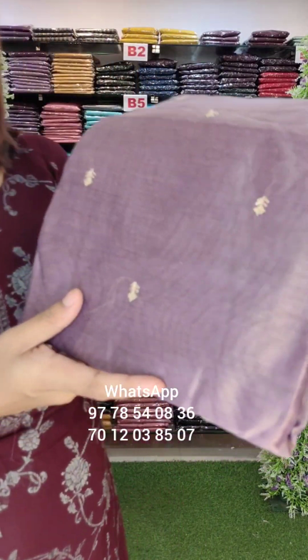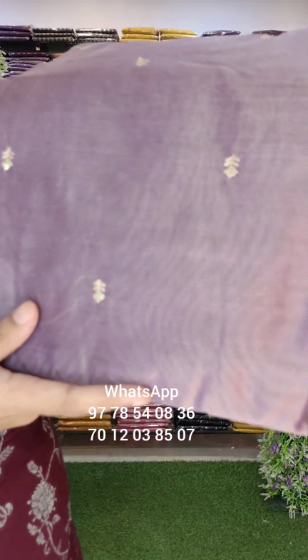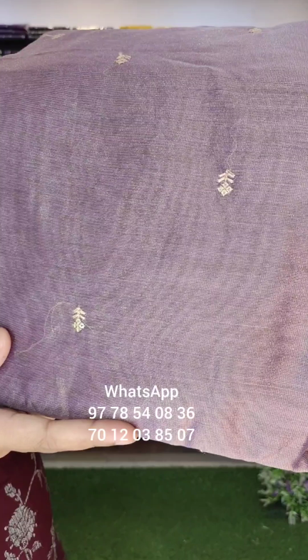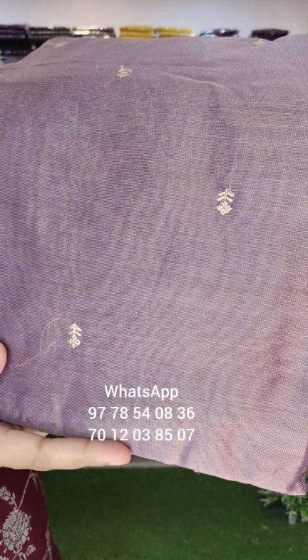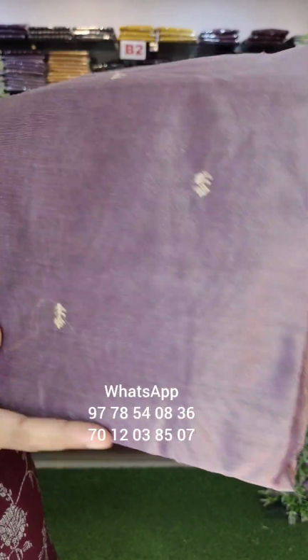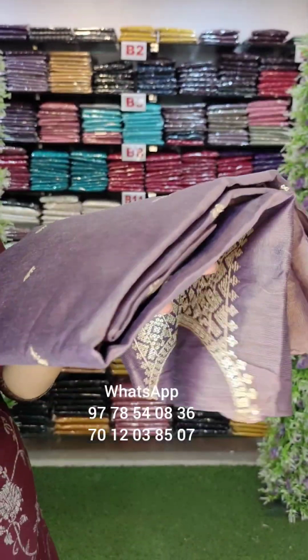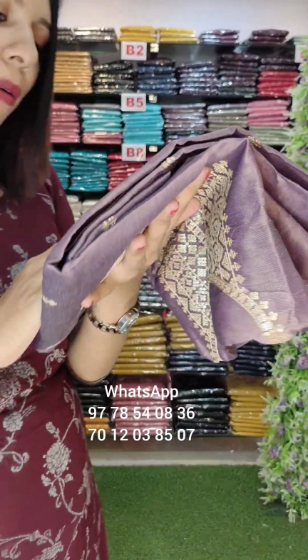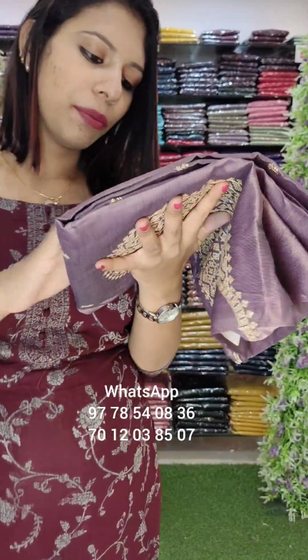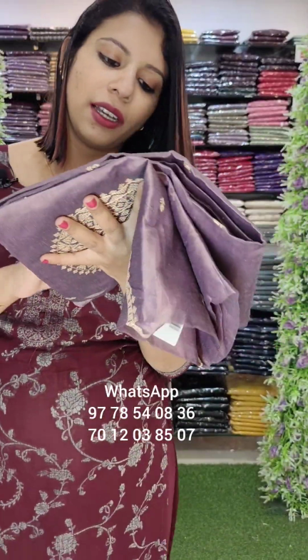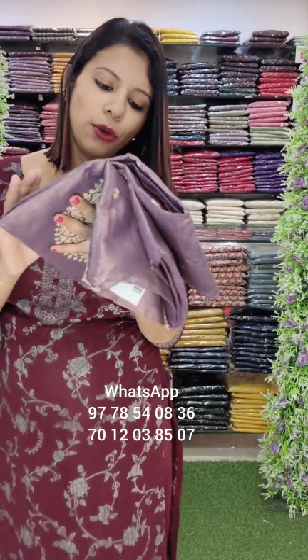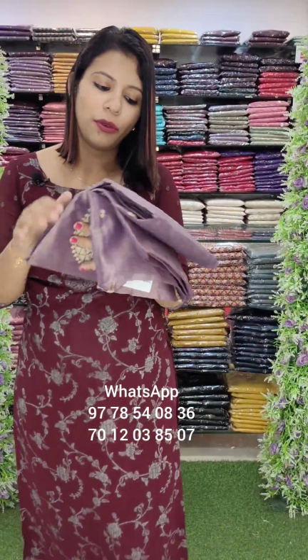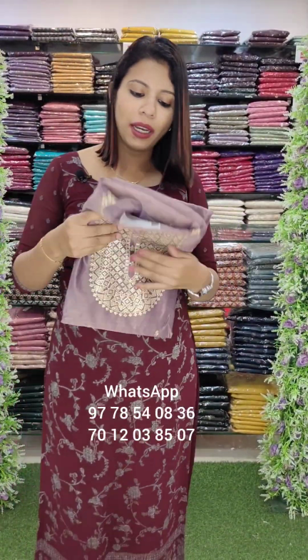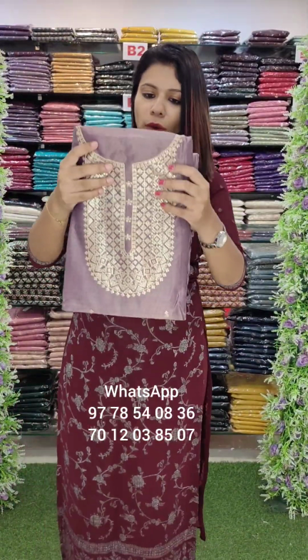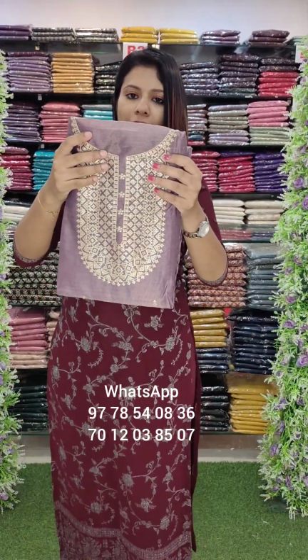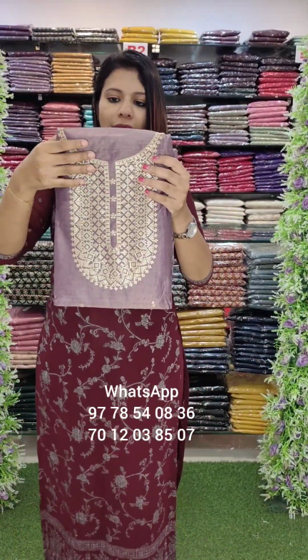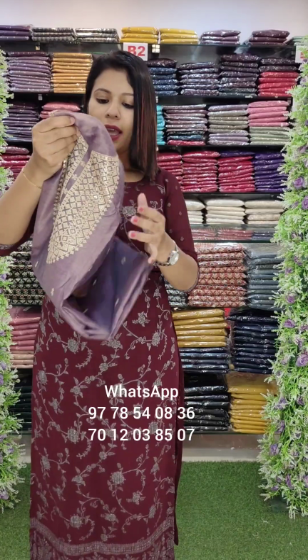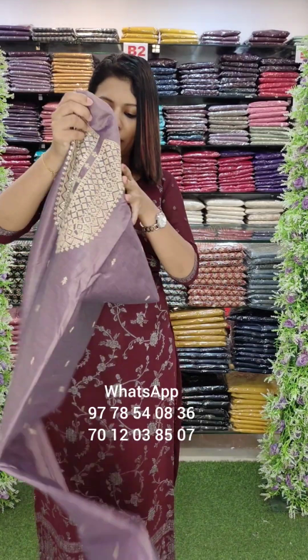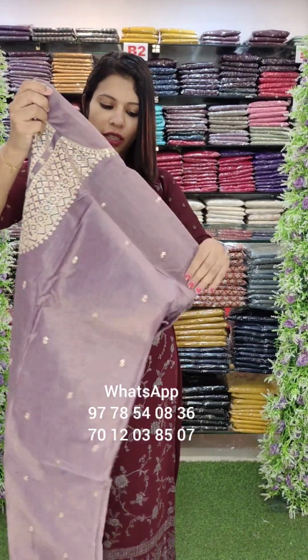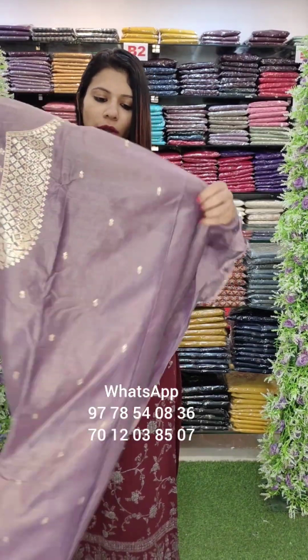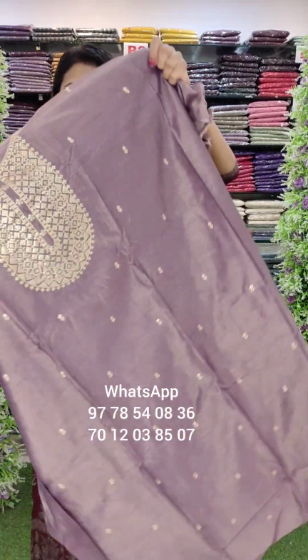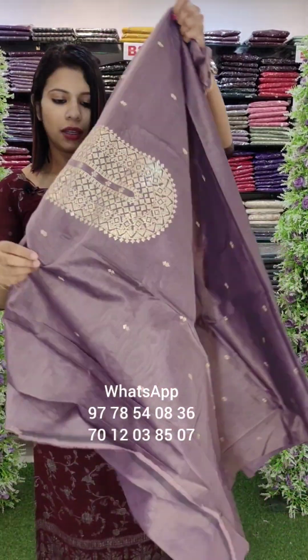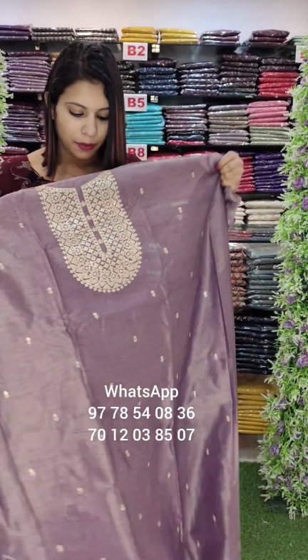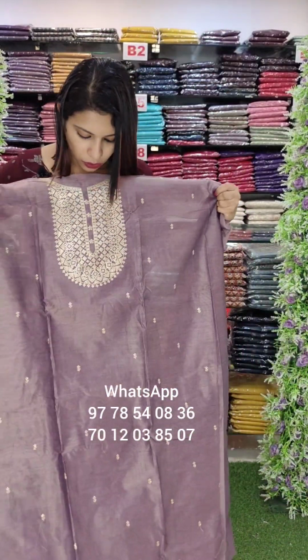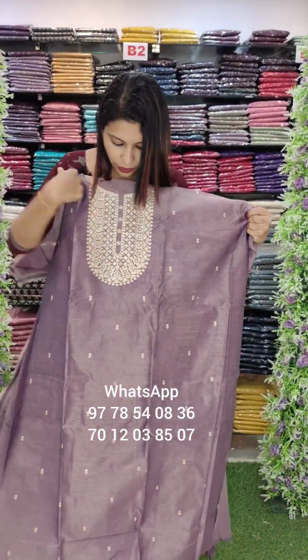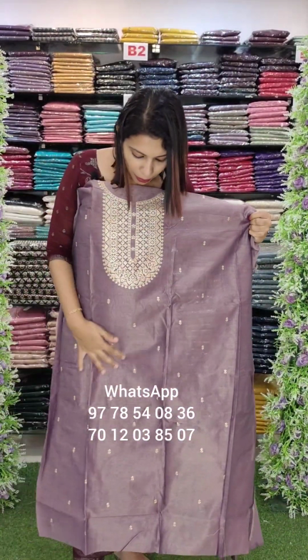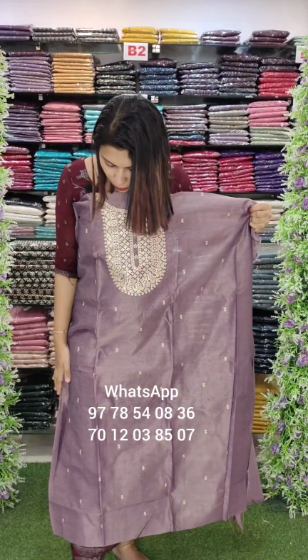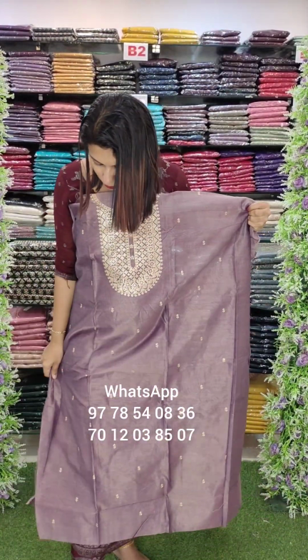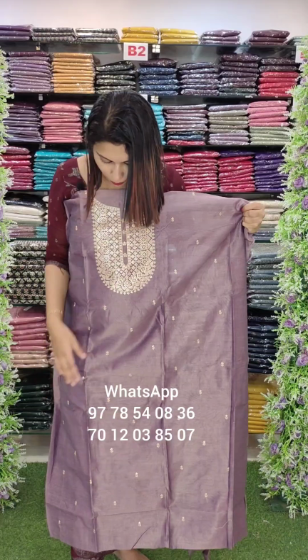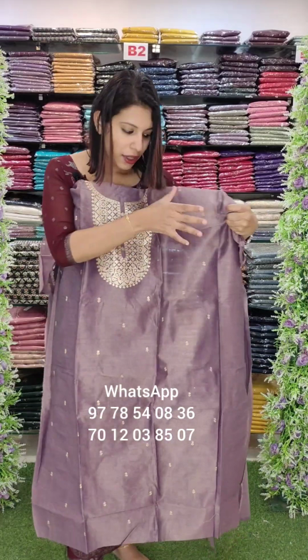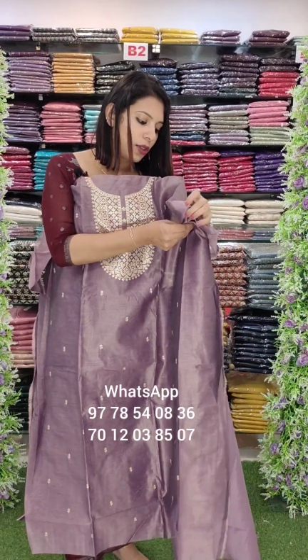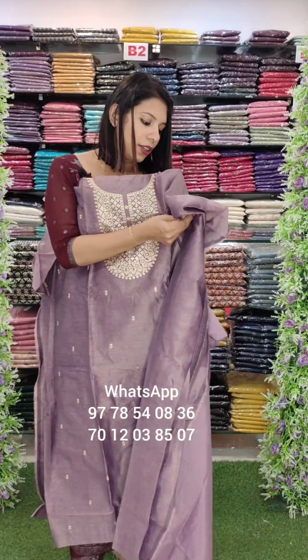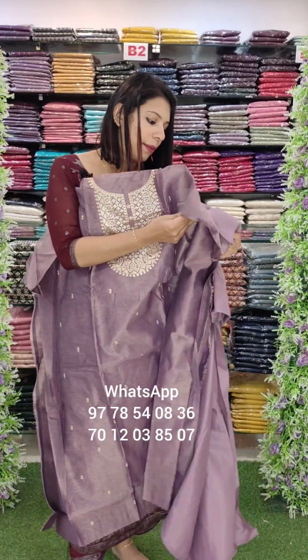It is not a very glossy fabric in the video. It is a very thick fabric. It is not a very thick lumber fabric. It is a bold fabric, and it can be a glossy fabric.